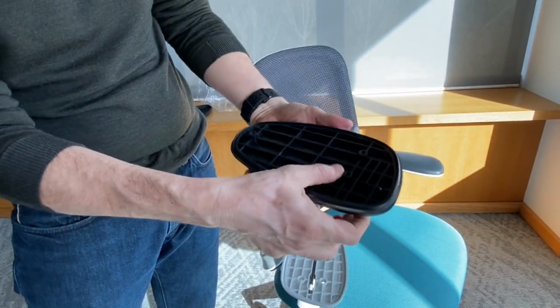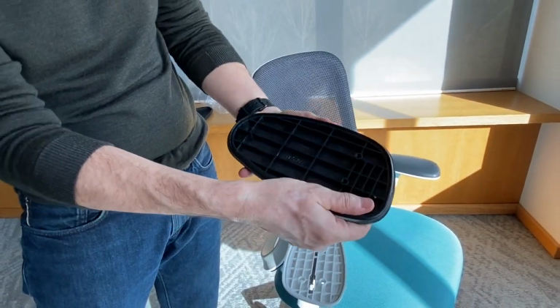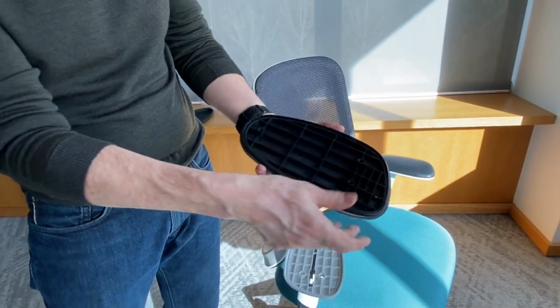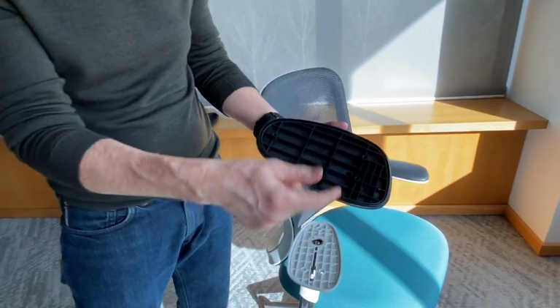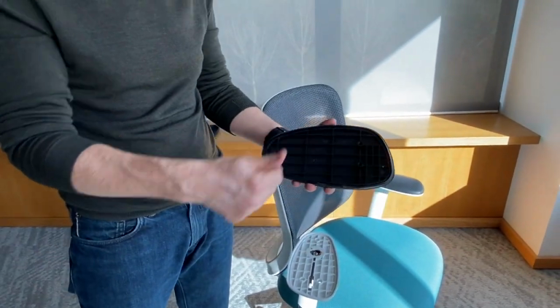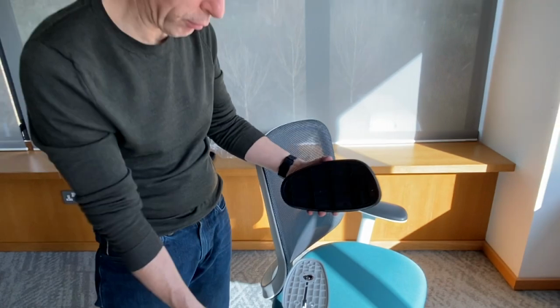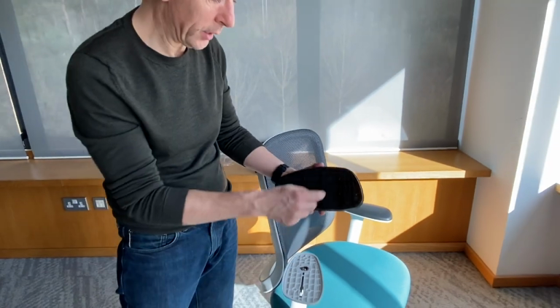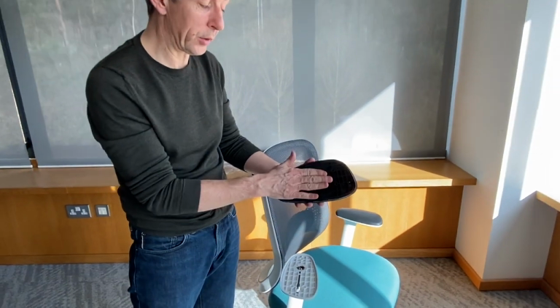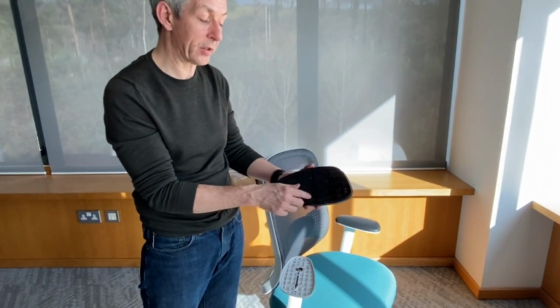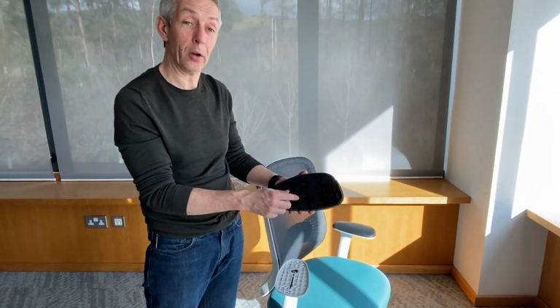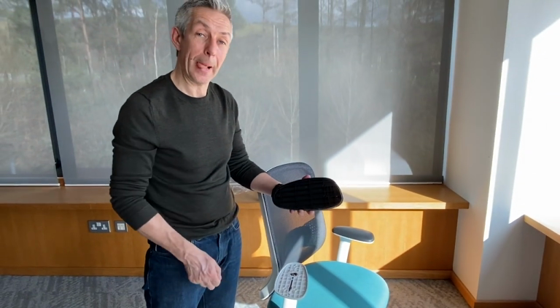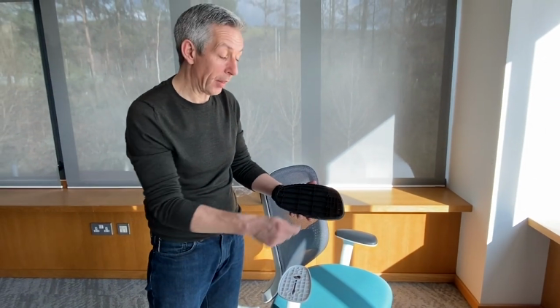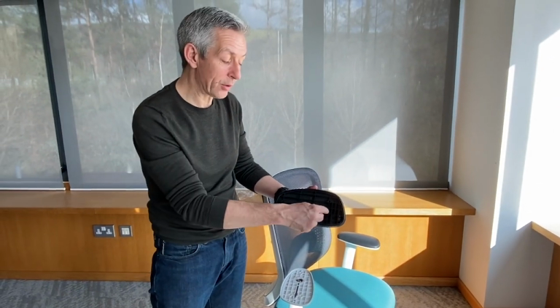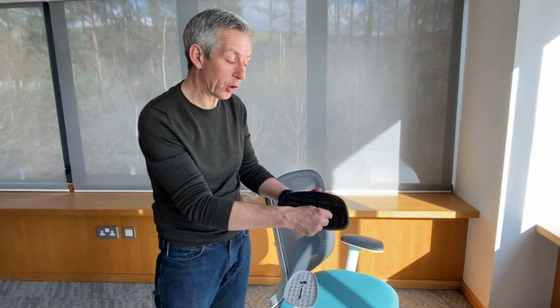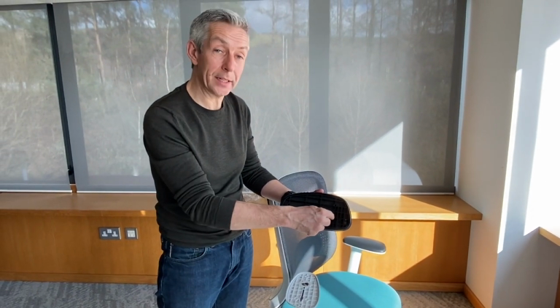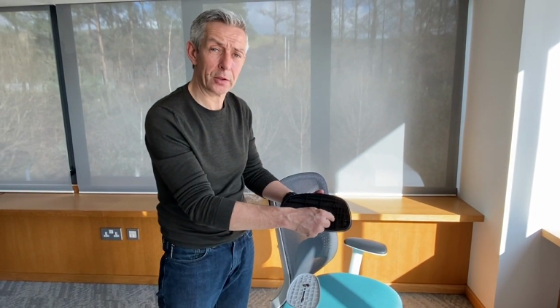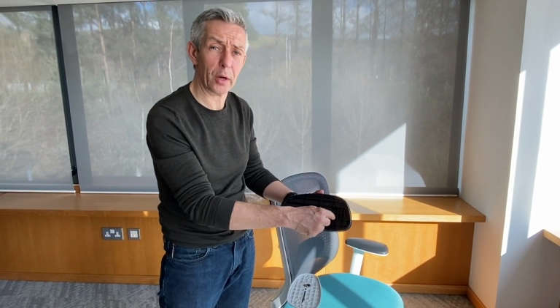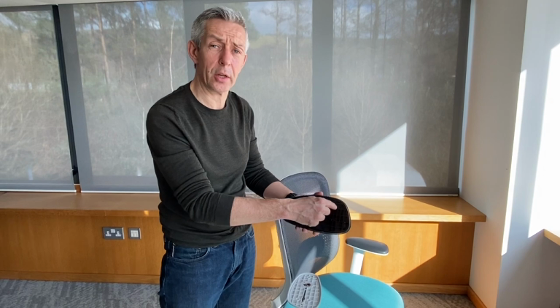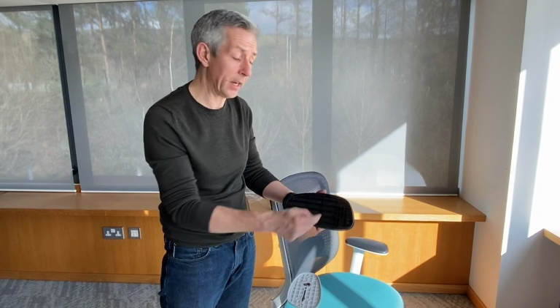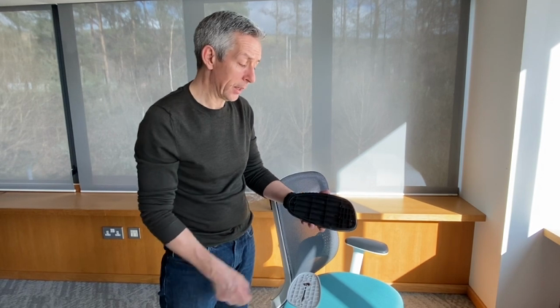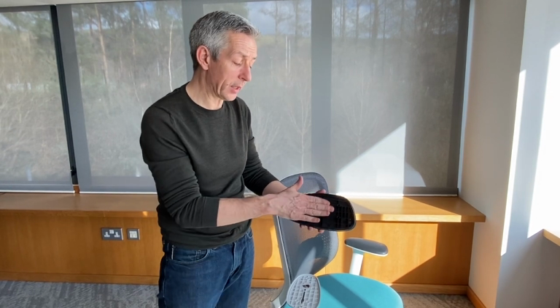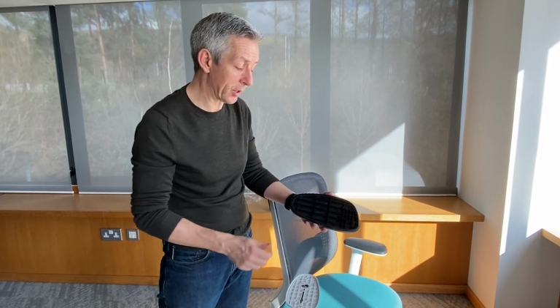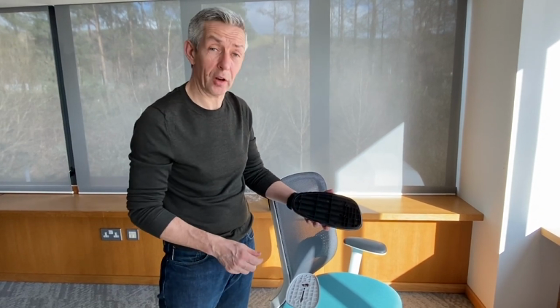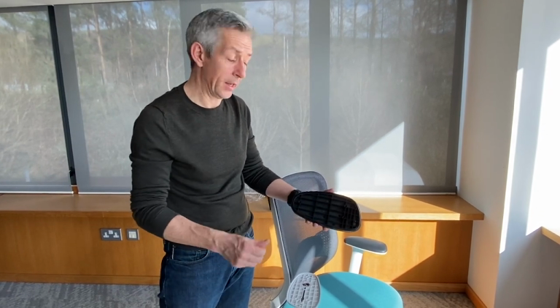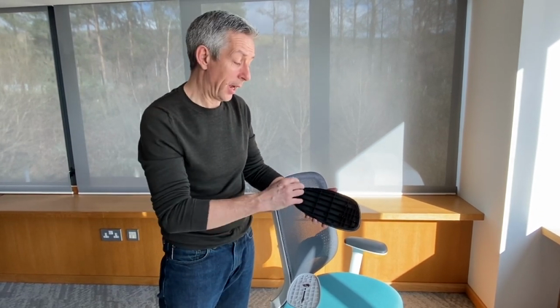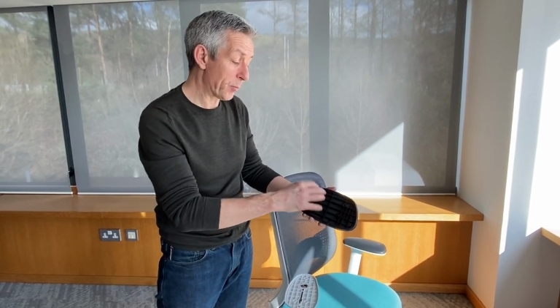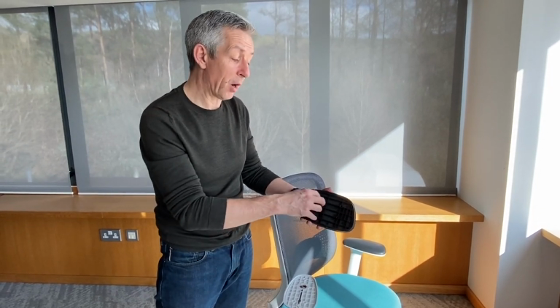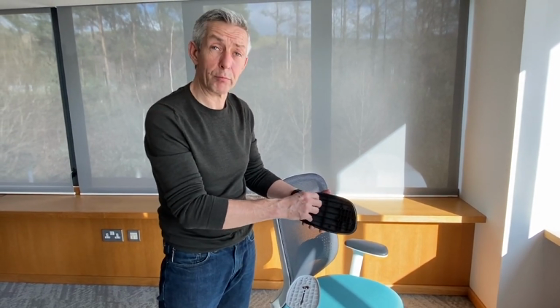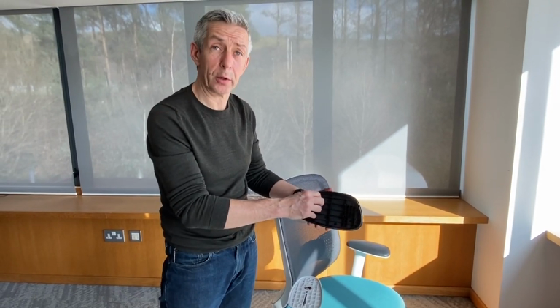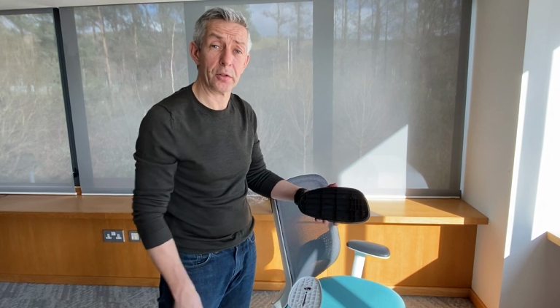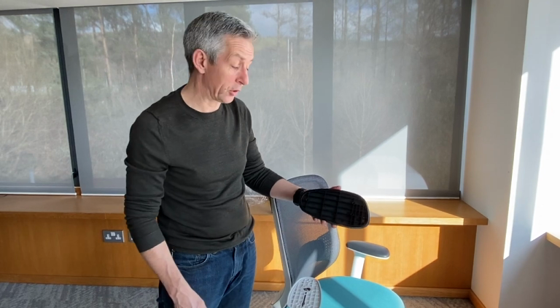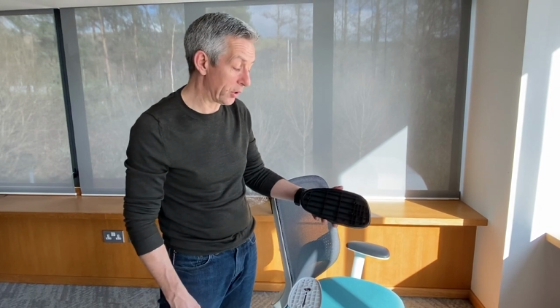That feels good. Now, these are self-tapping screws to hold this pad assembly on, and that means we haven't got any nasty little brass inserts in here. So when it does come to end of life, this part can be recycled just as a single material.